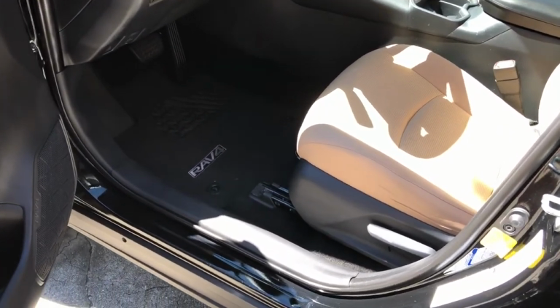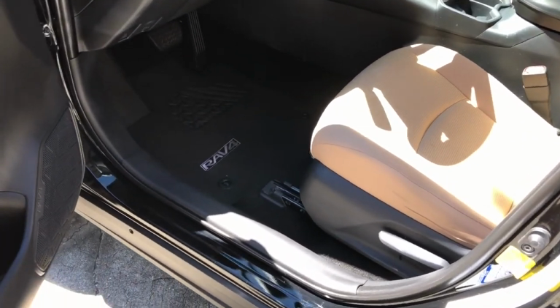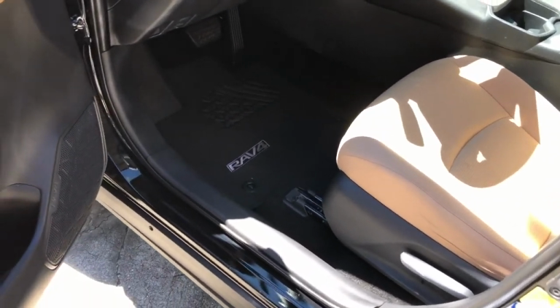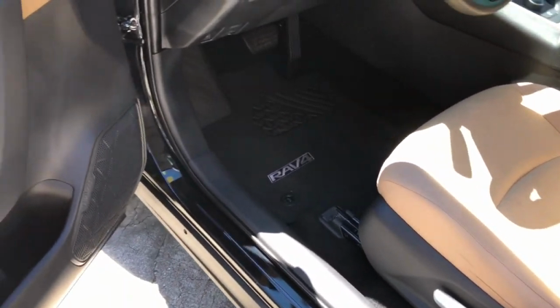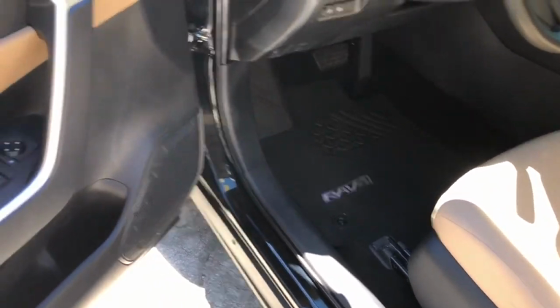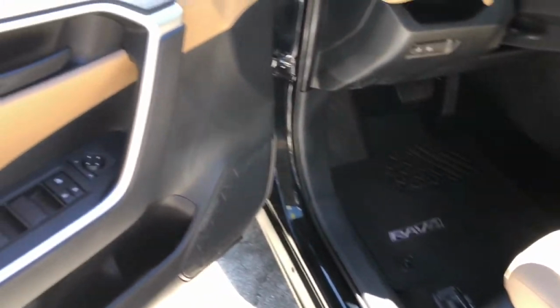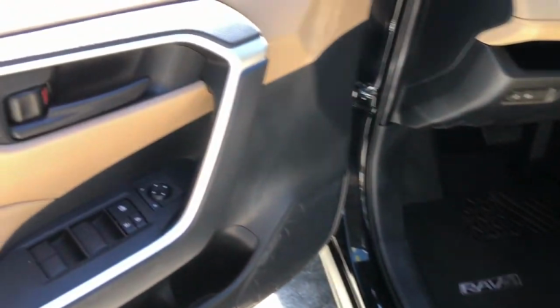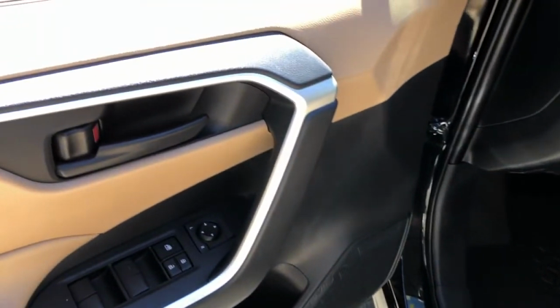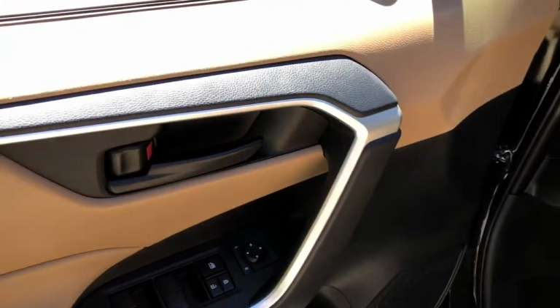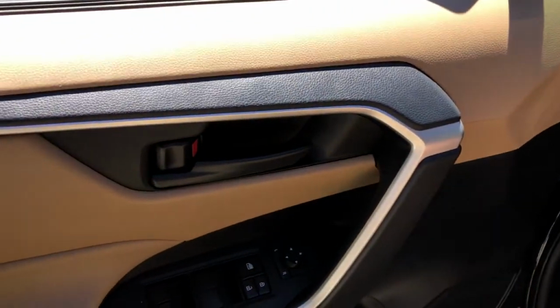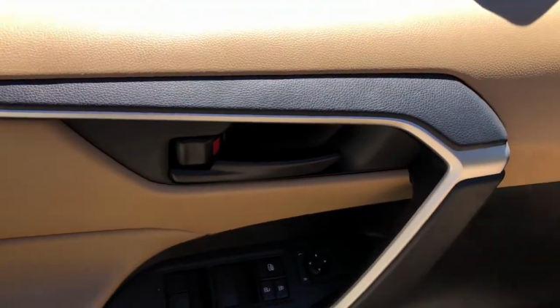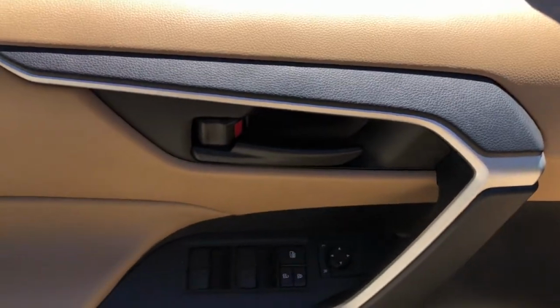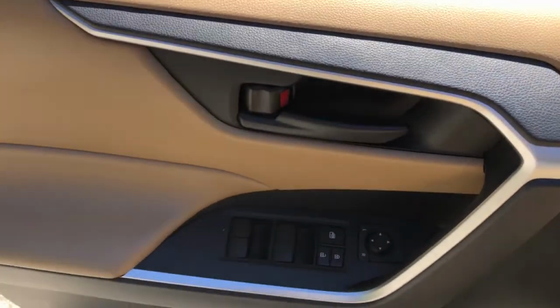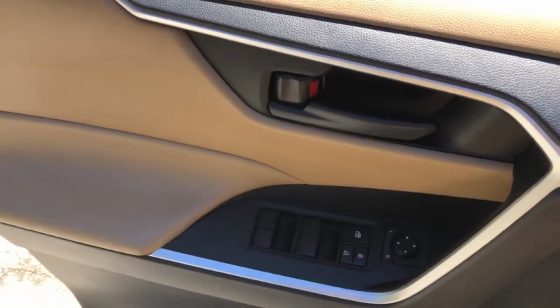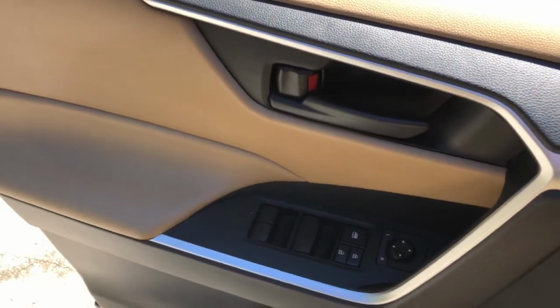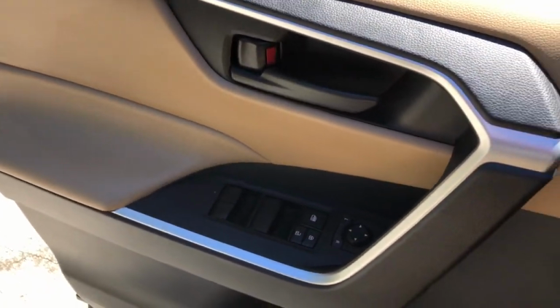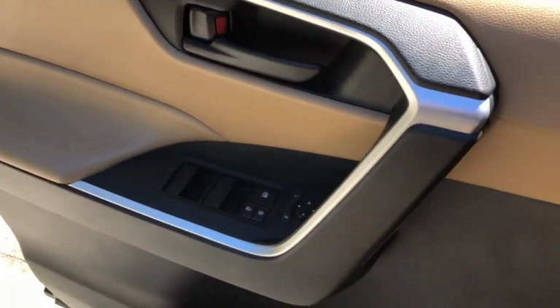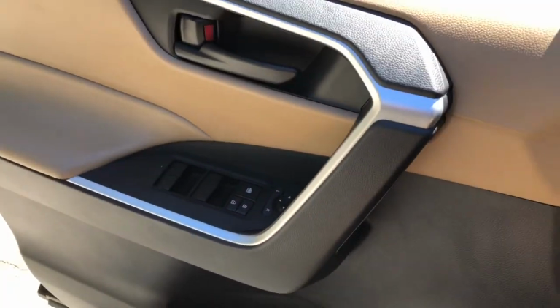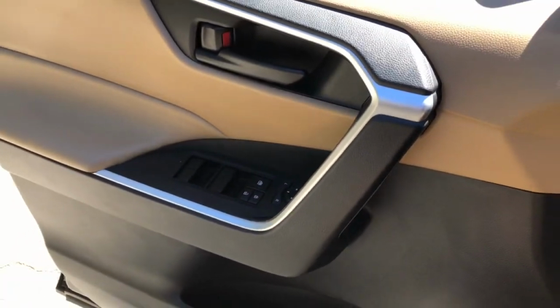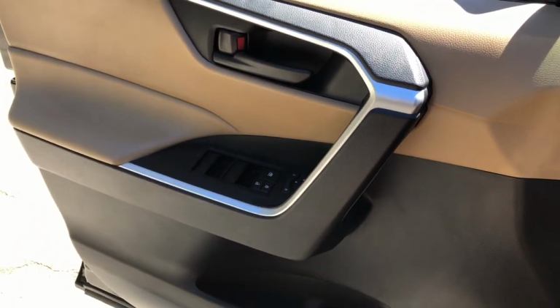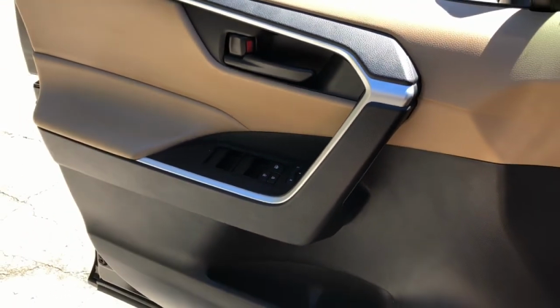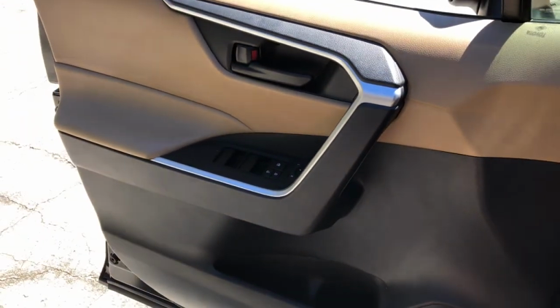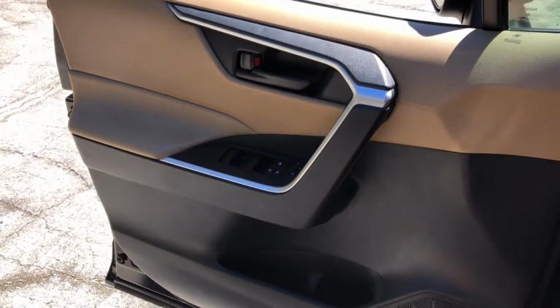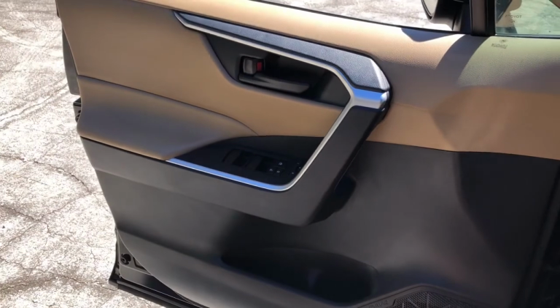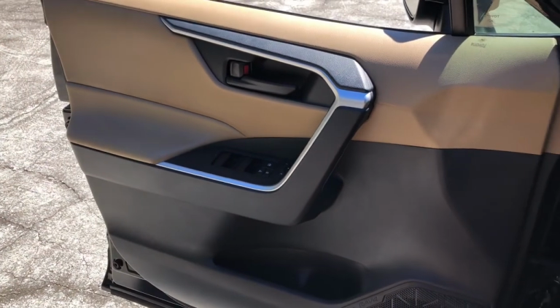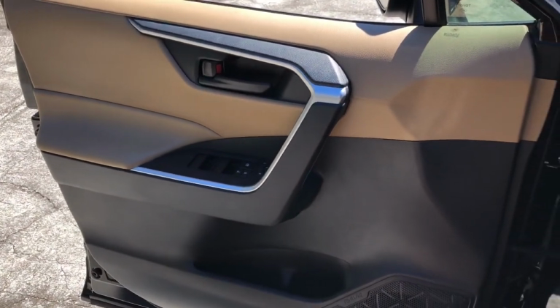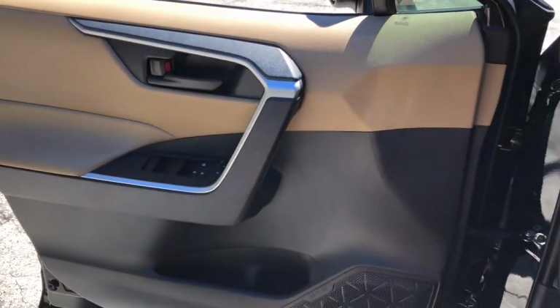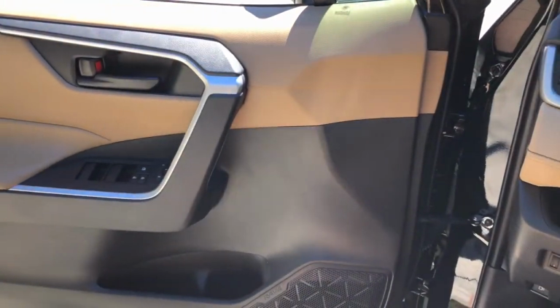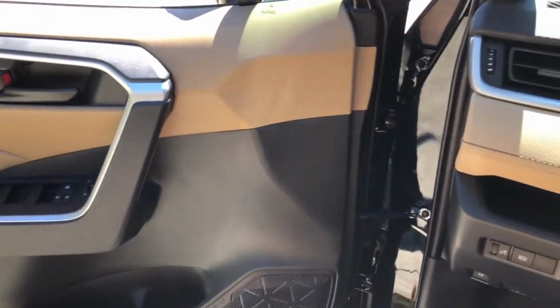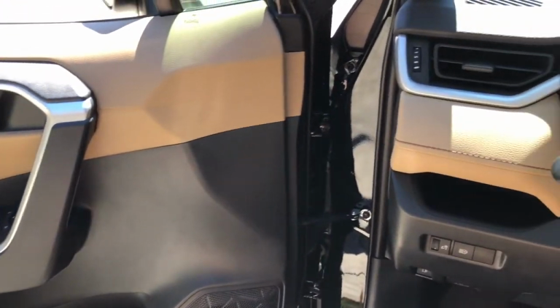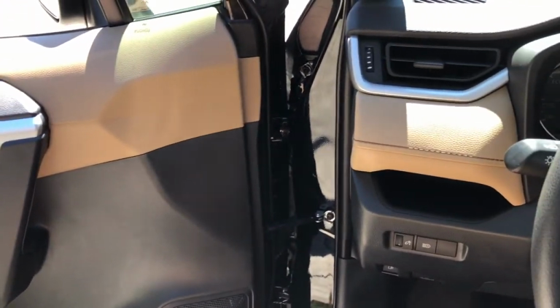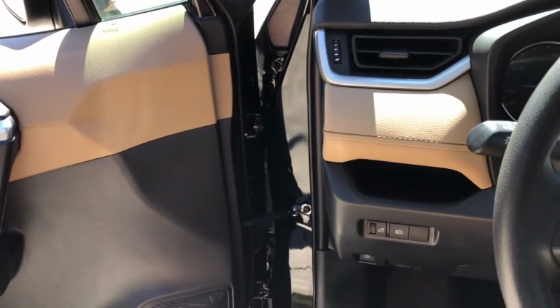Keyless entry, backup camera, electronic stability control, trip computer, power windows, bucket seats, four-wheel disc brakes, power steering.